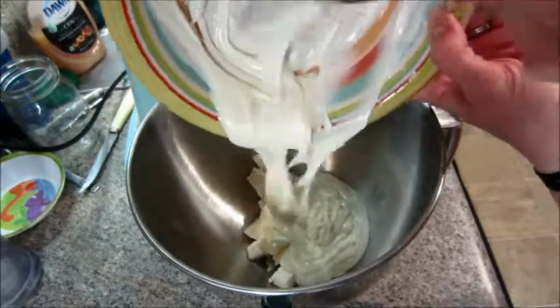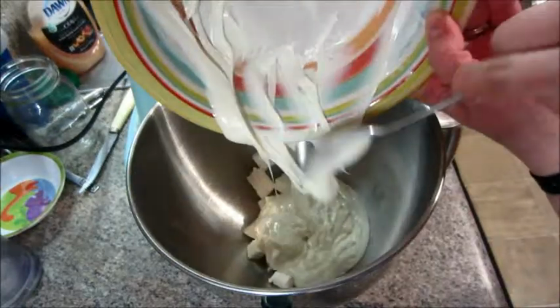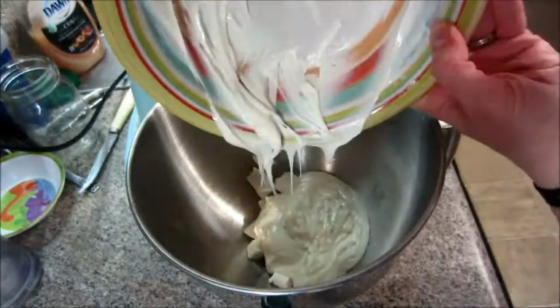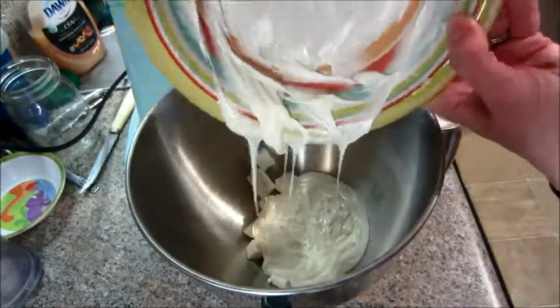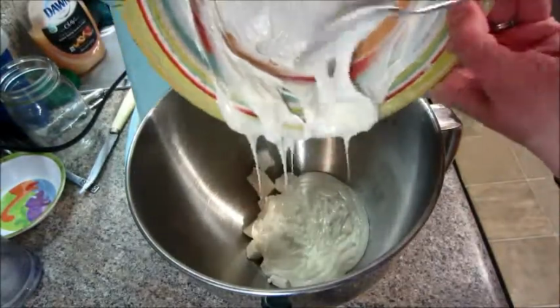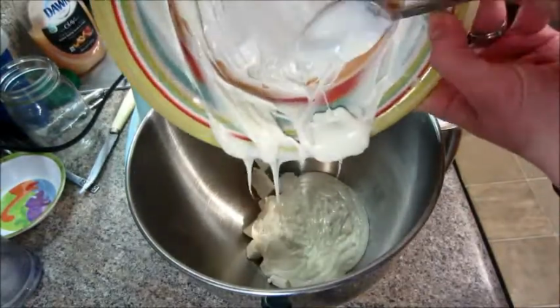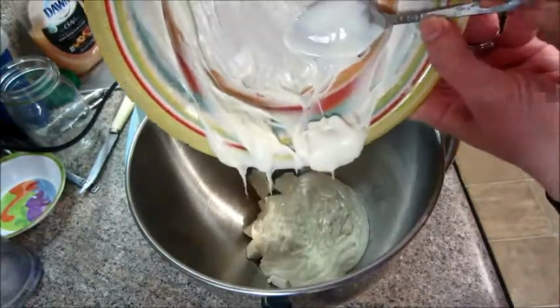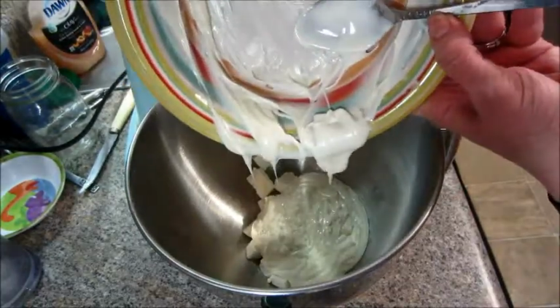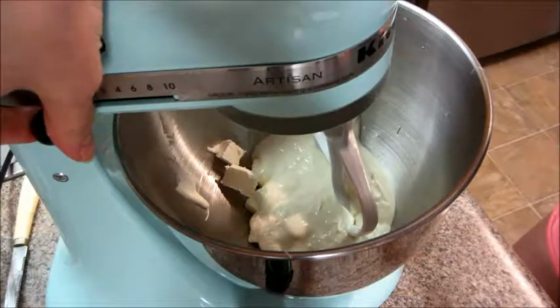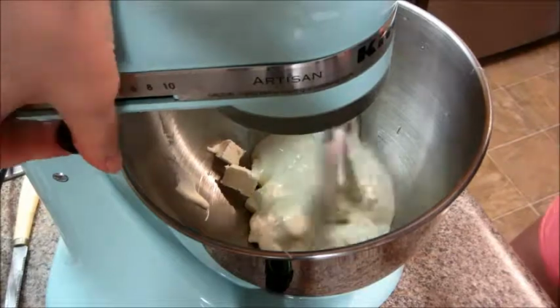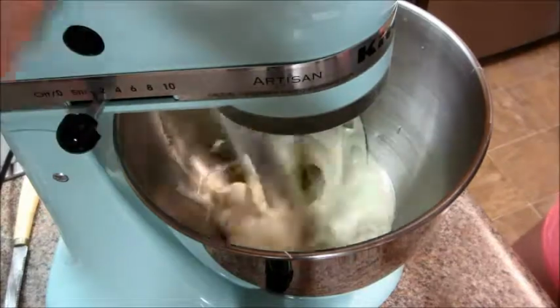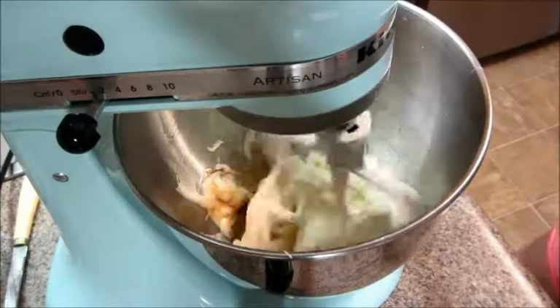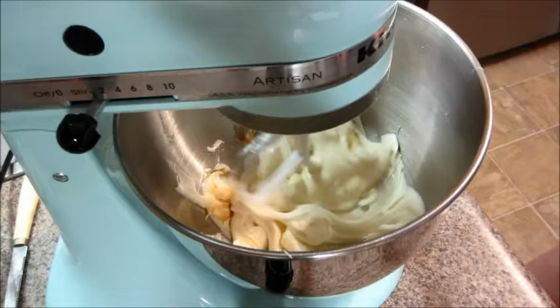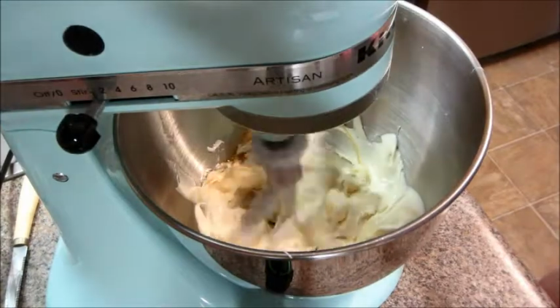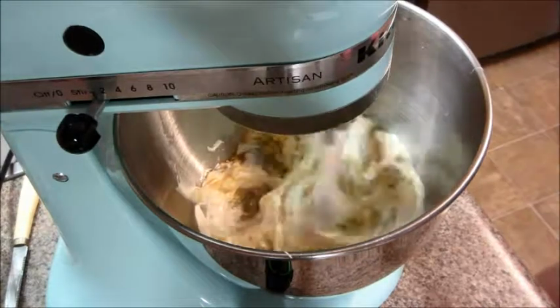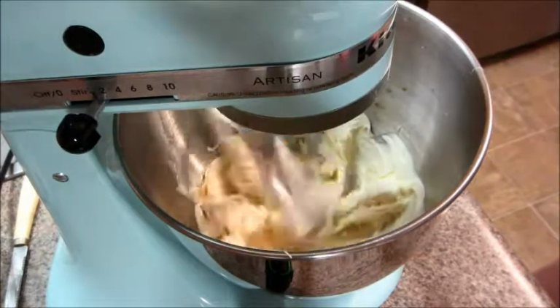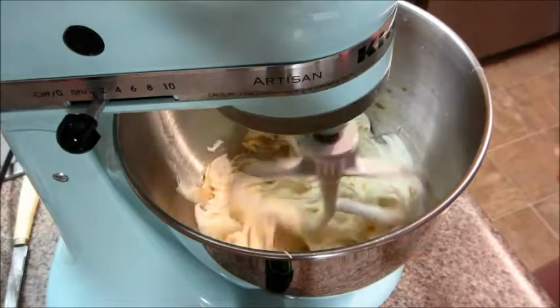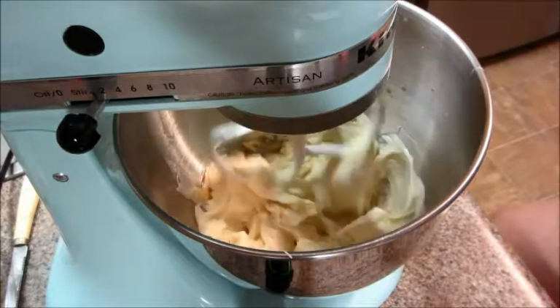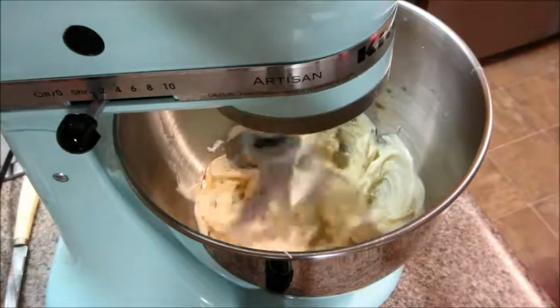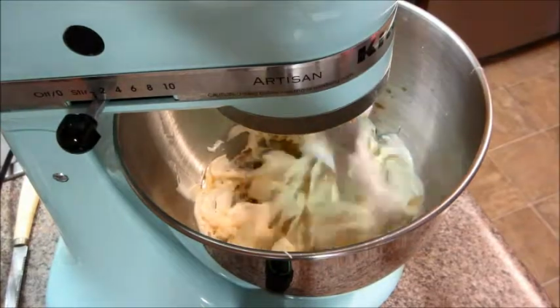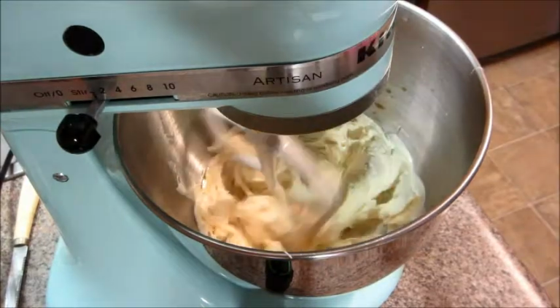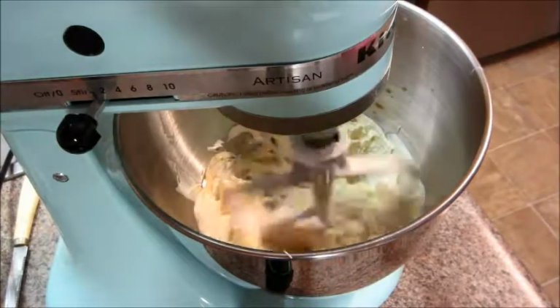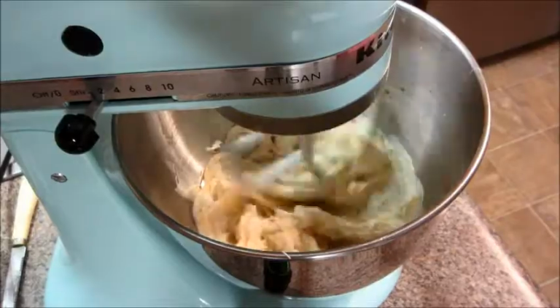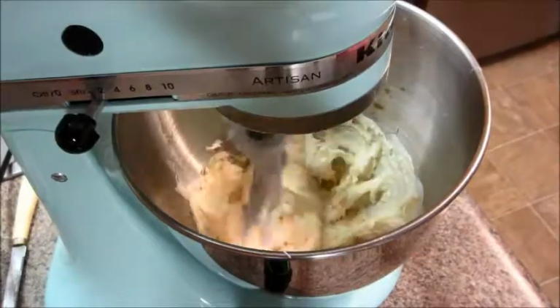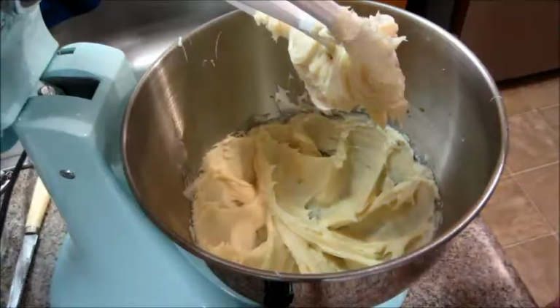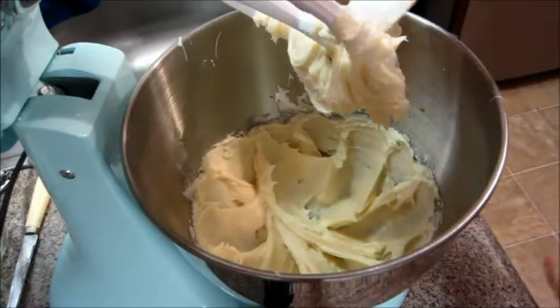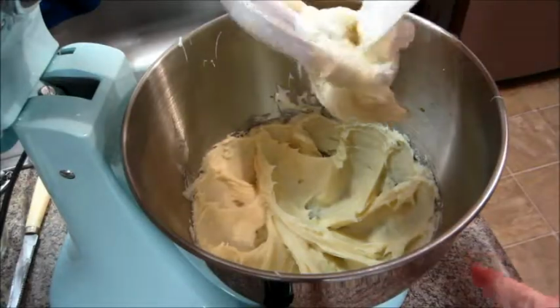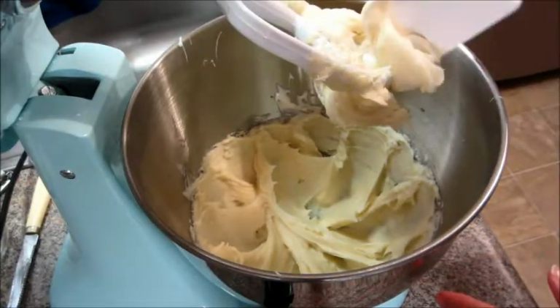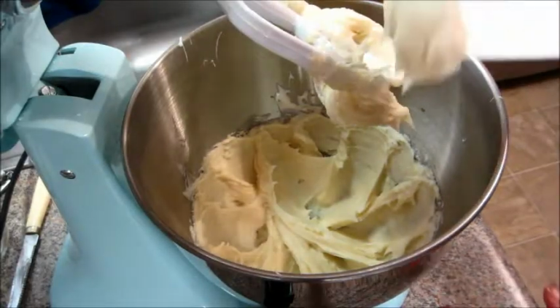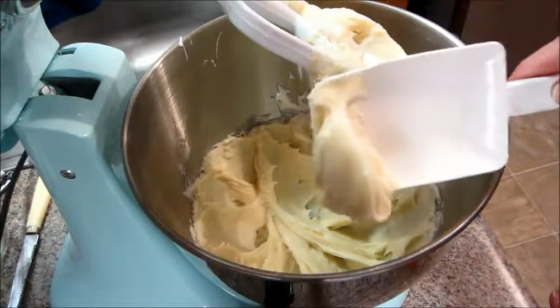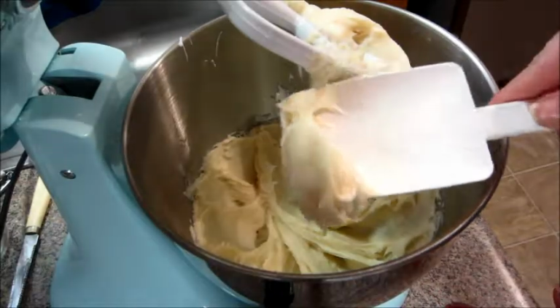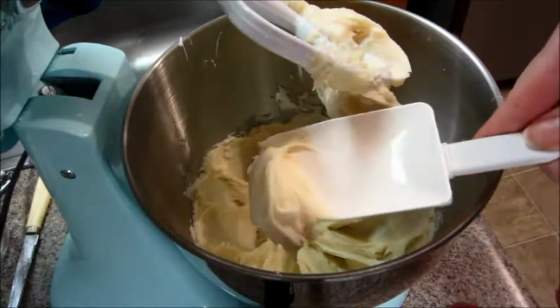You're going to begin to mix this. You can mix it by hand but I just wanted to use my mixer. It's going to come together pretty quickly and it's going to form this kind of thick consistency.